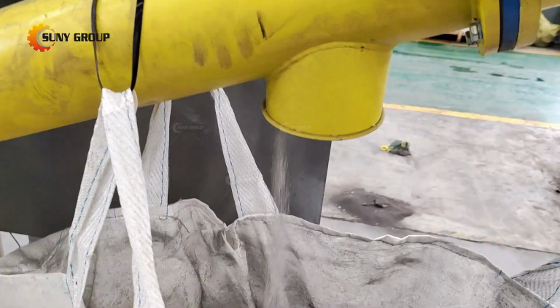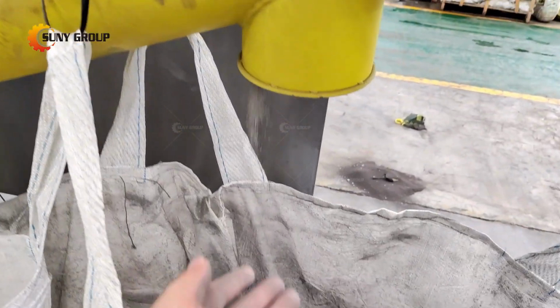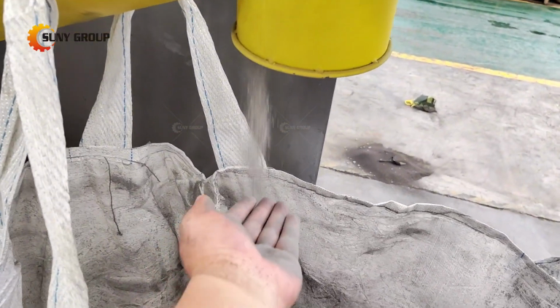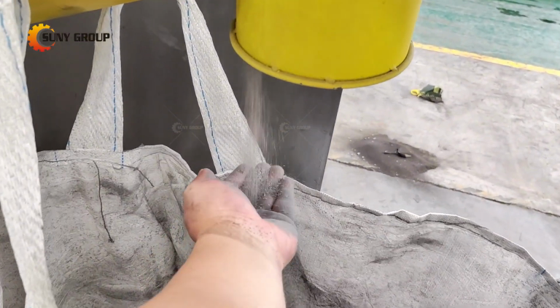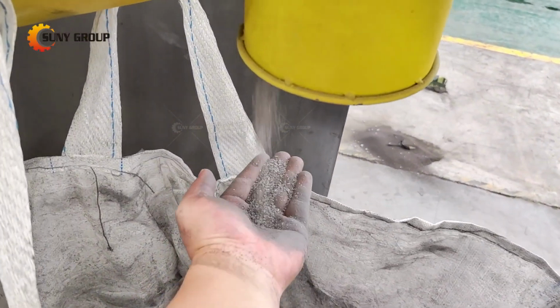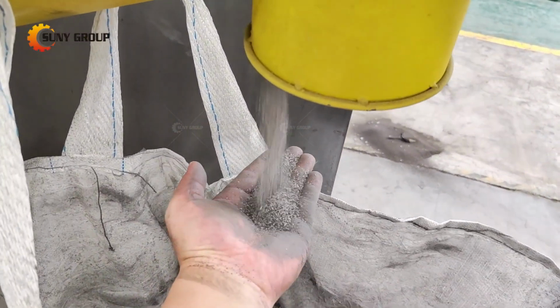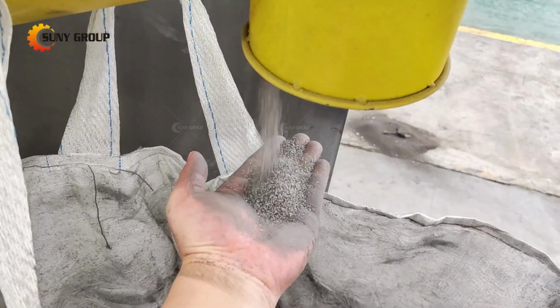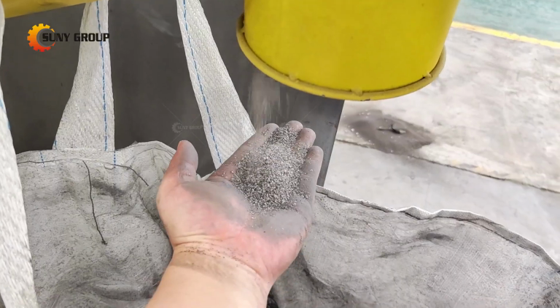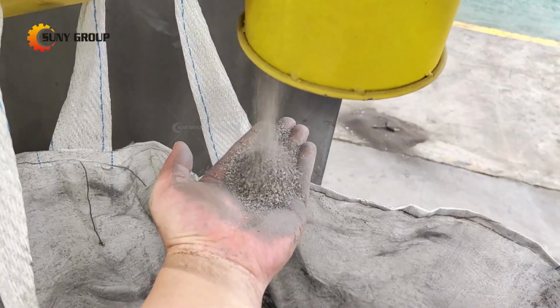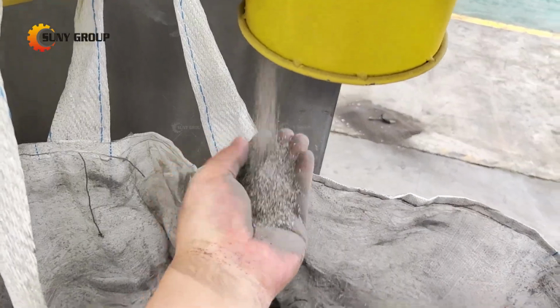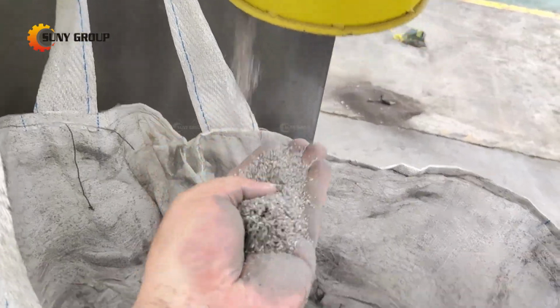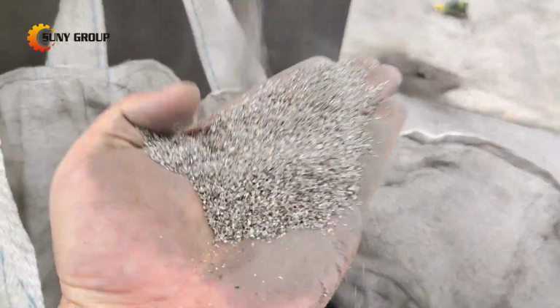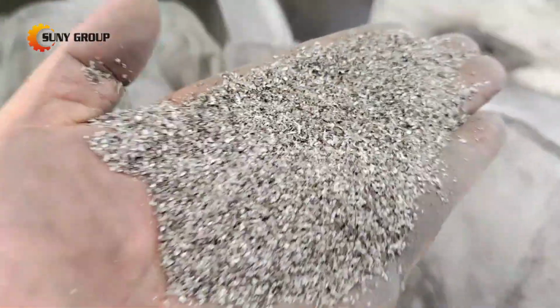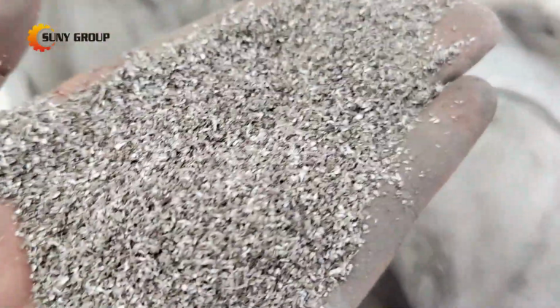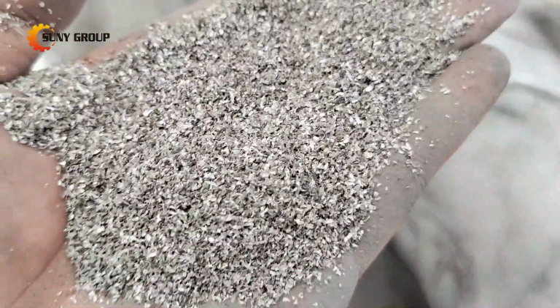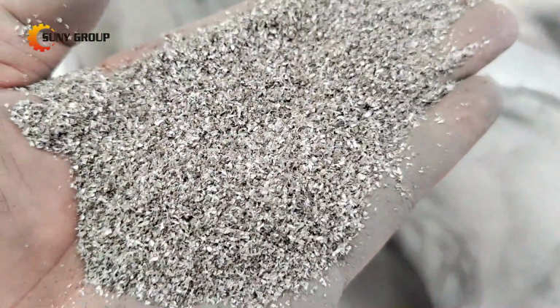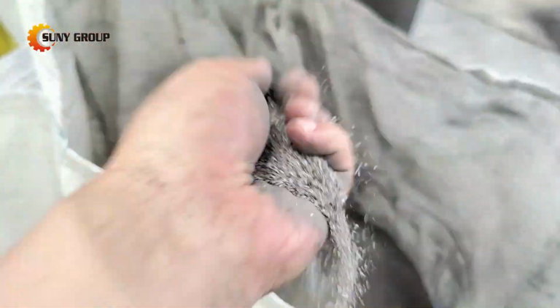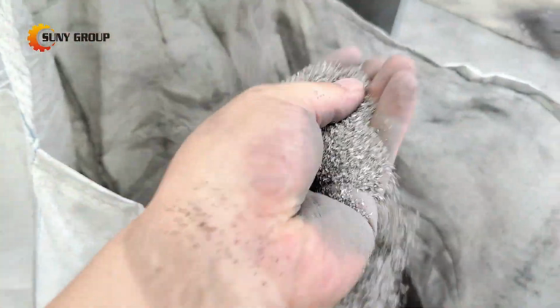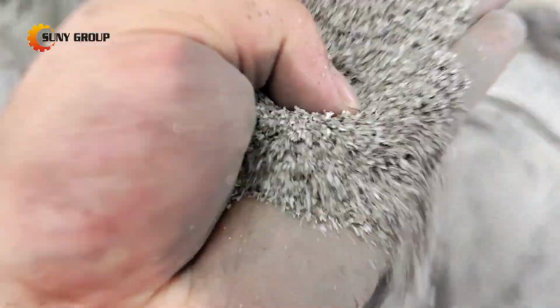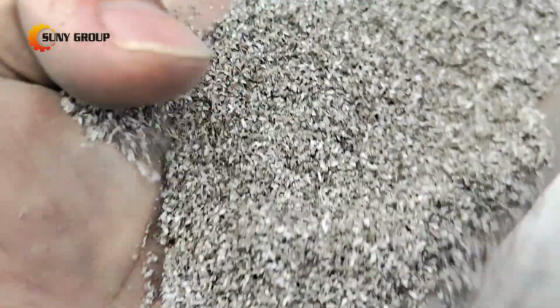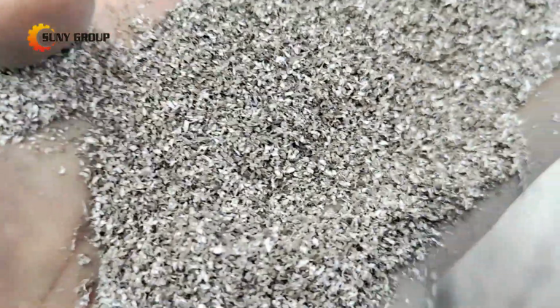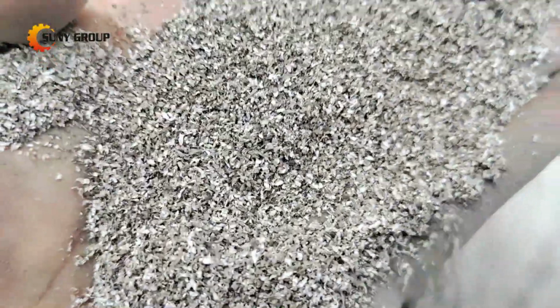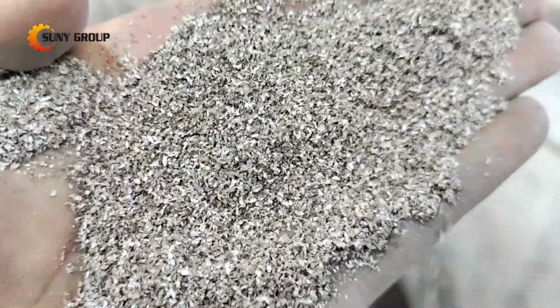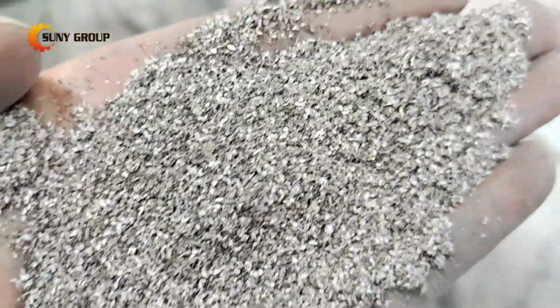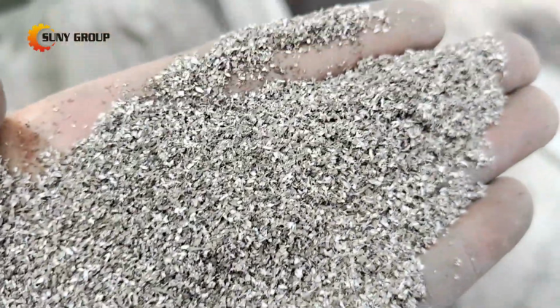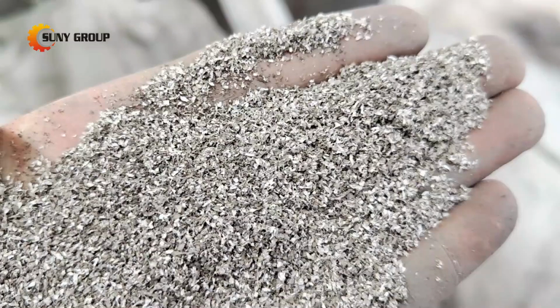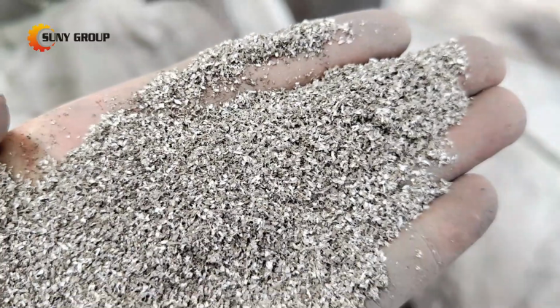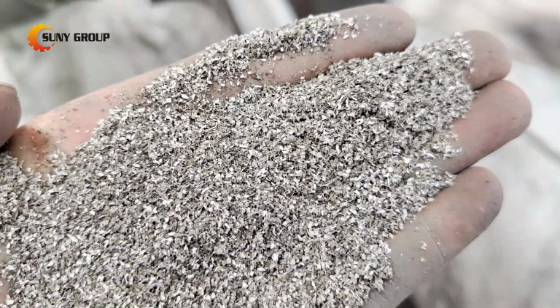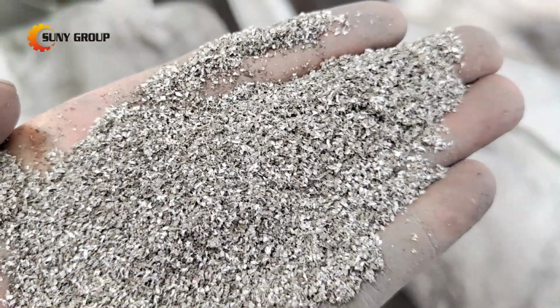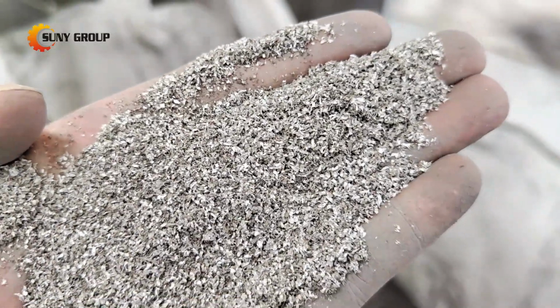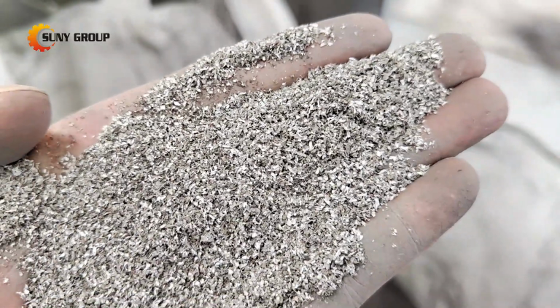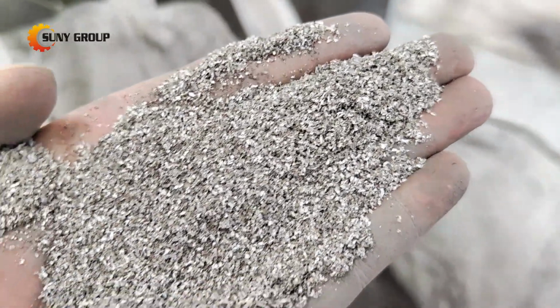Our upgraded system represents a significant leap forward in the processing of single glass solar panels. It maximizes material recovery, minimizes waste, and reduces both spatial and financial requirements.